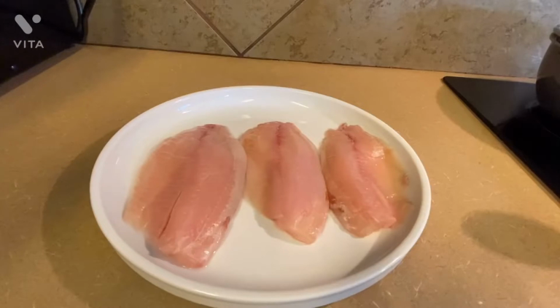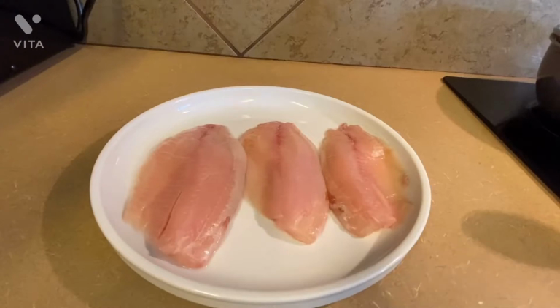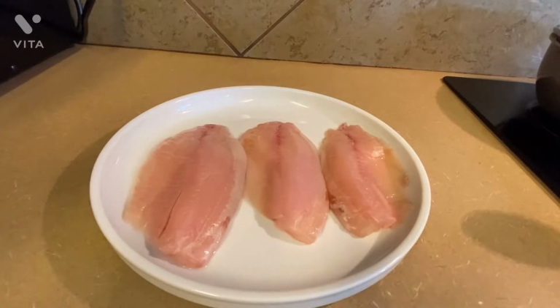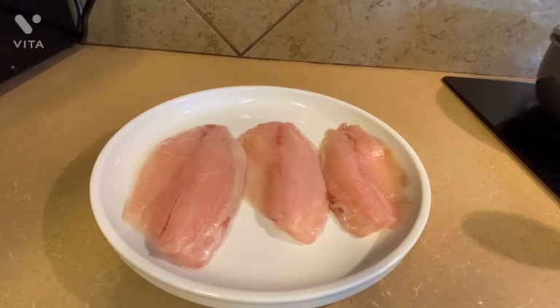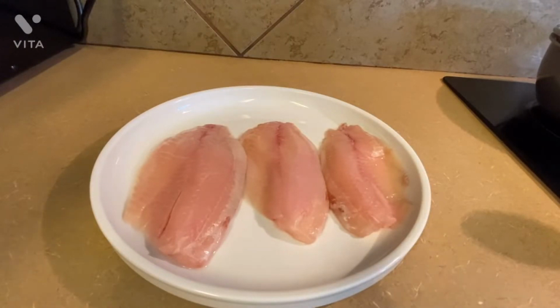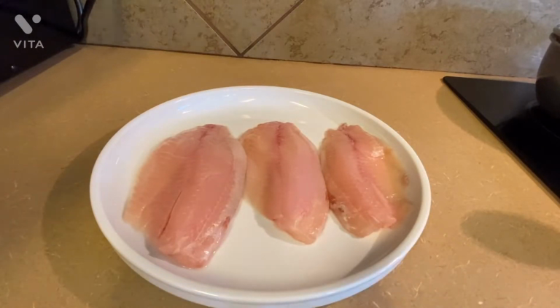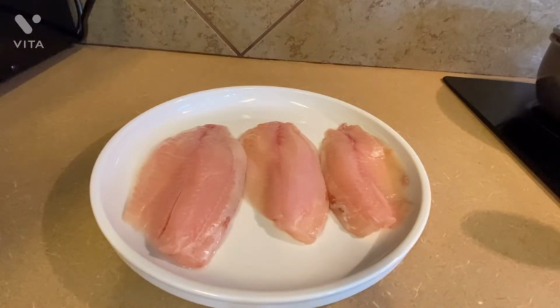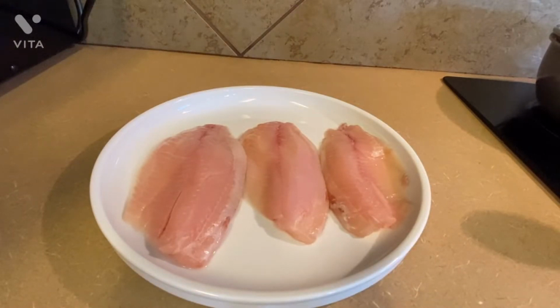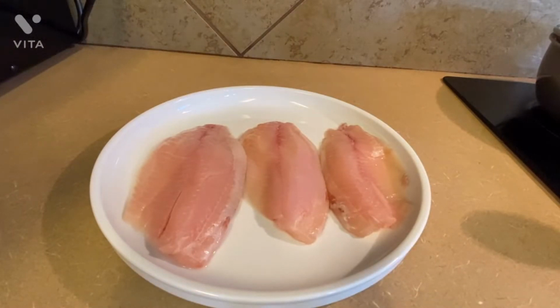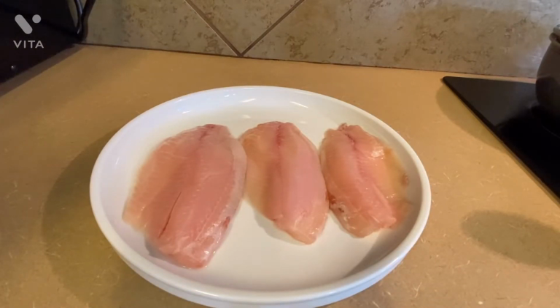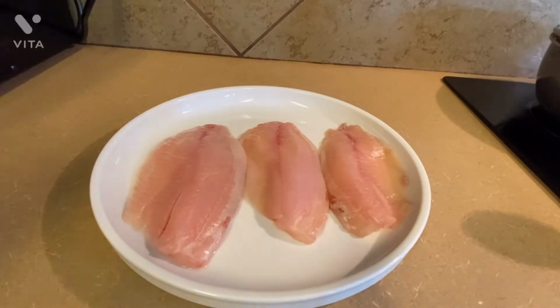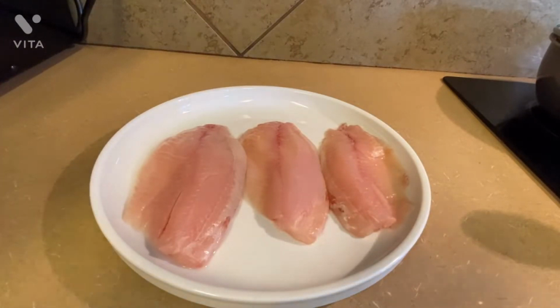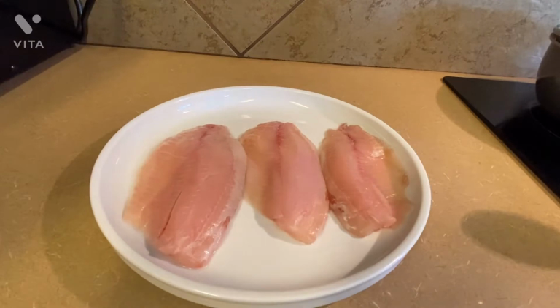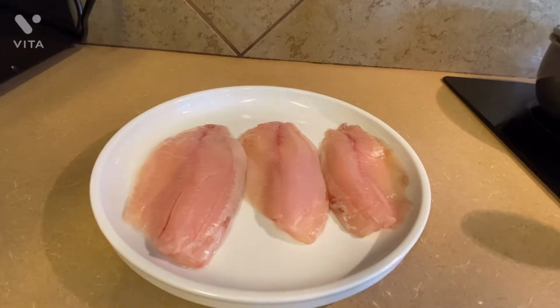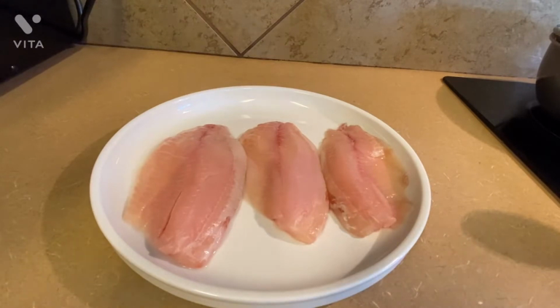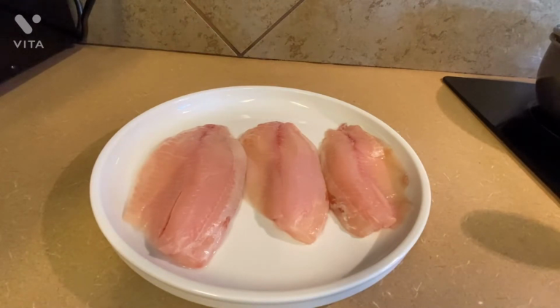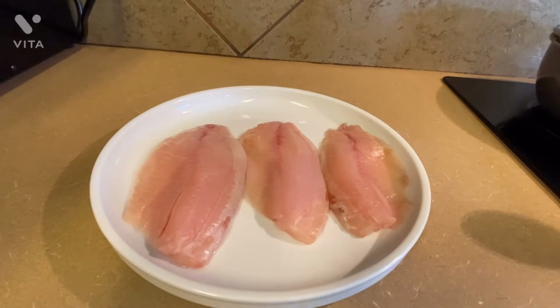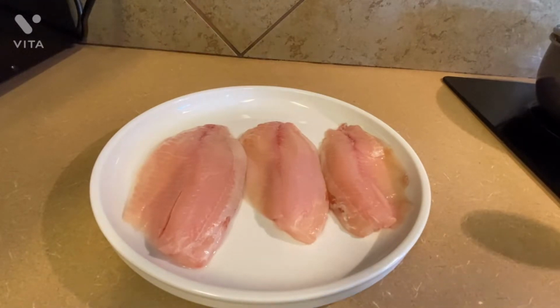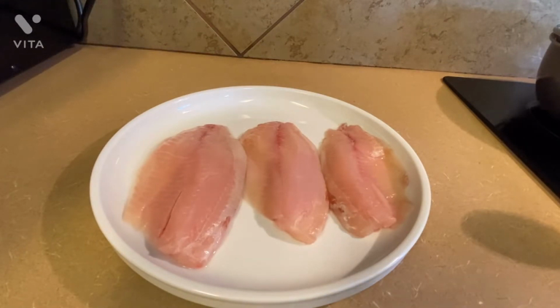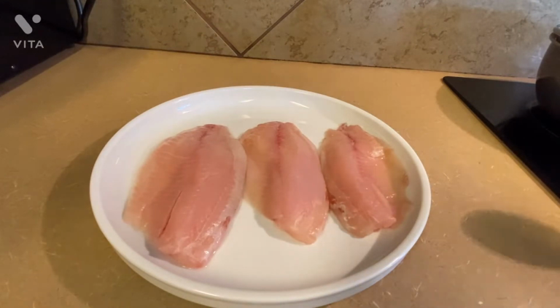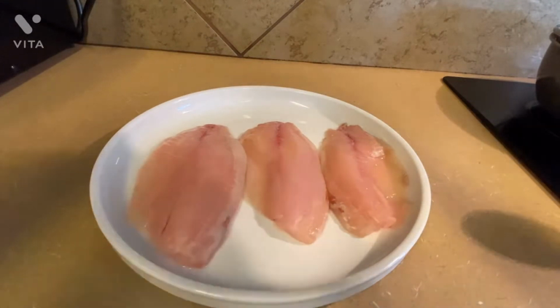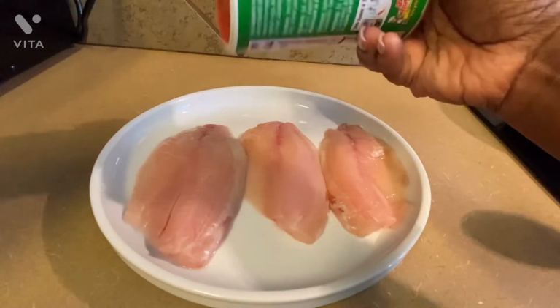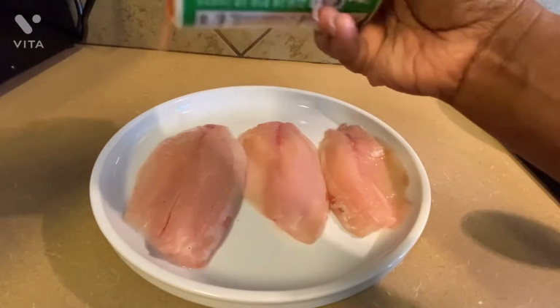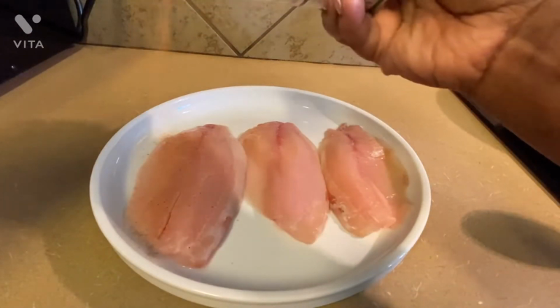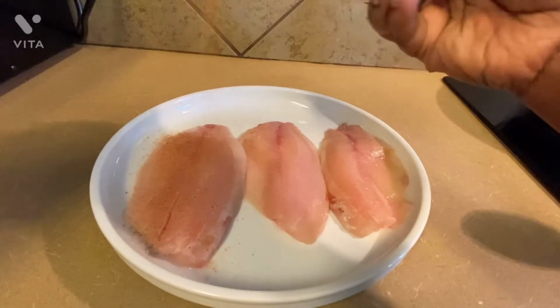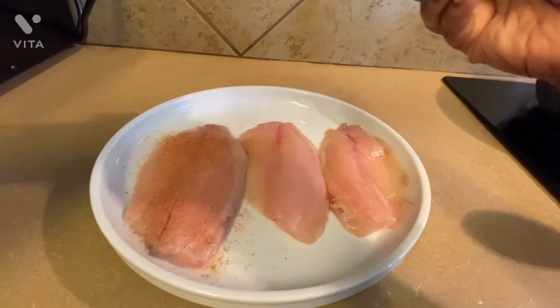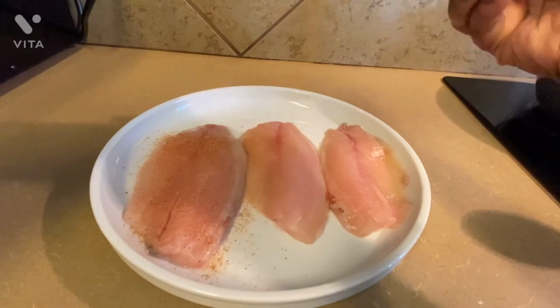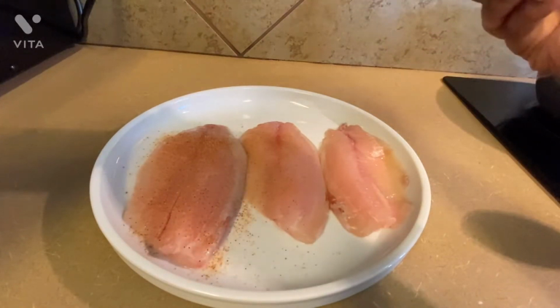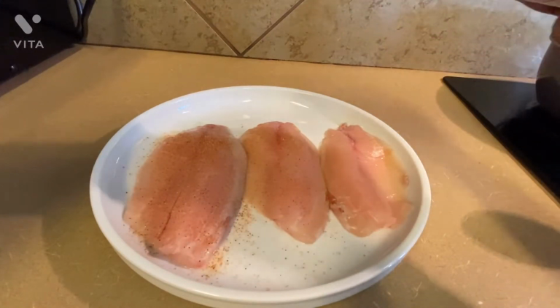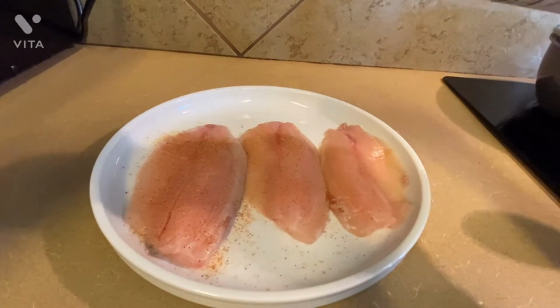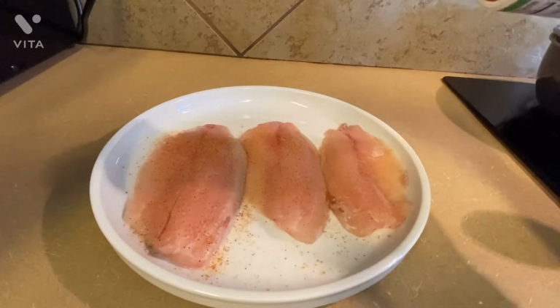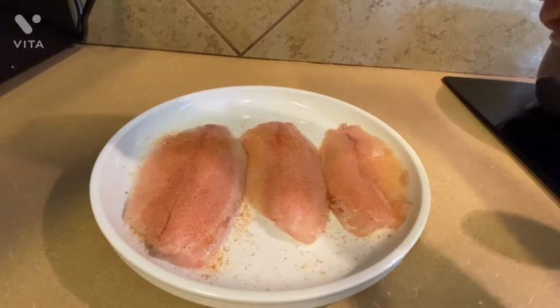The grits is all done. Let's start on the fish. I have three tilapia fillets that I already cleaned and dried. Now I'm seasoning with Tony Chachere's creole seasoning, garlic powder, cayenne pepper, and paprika.